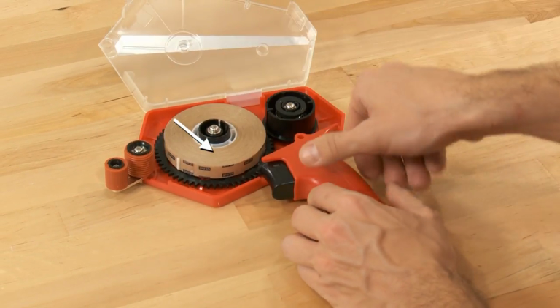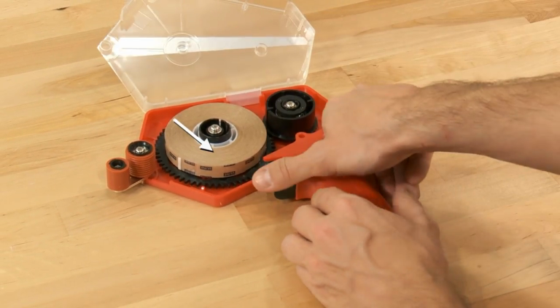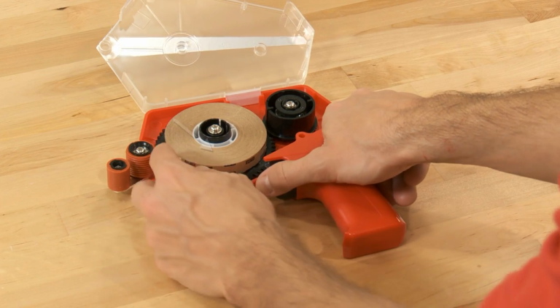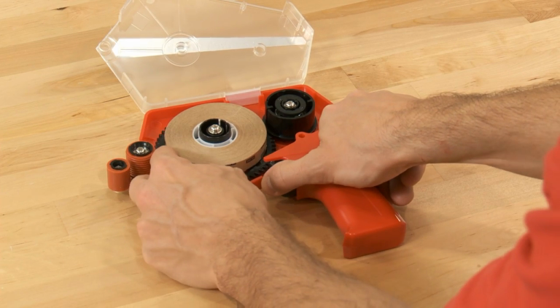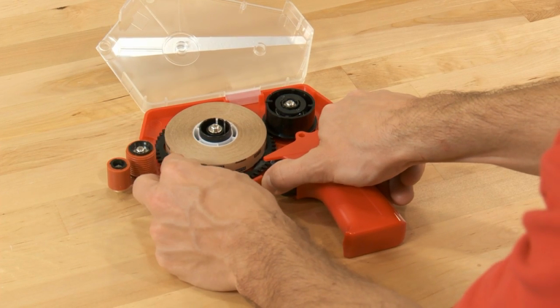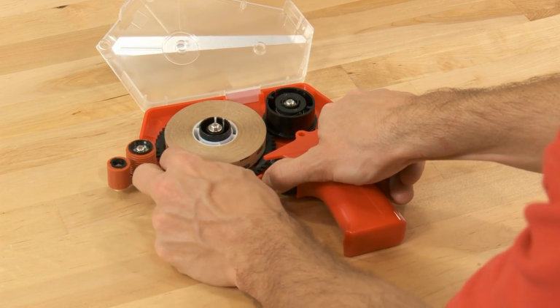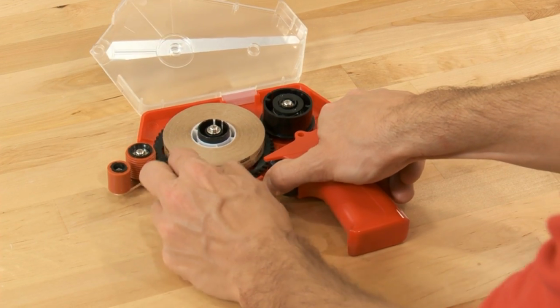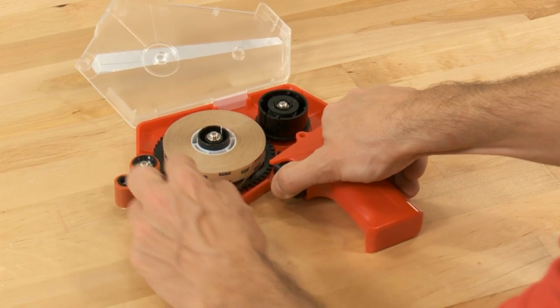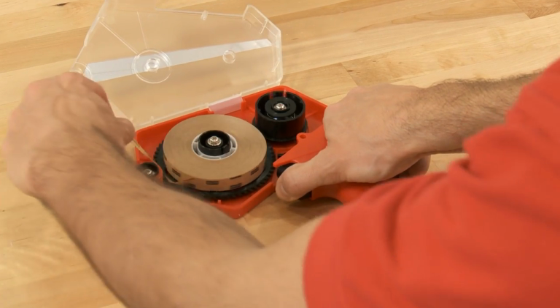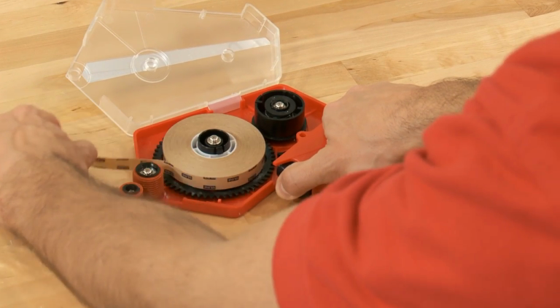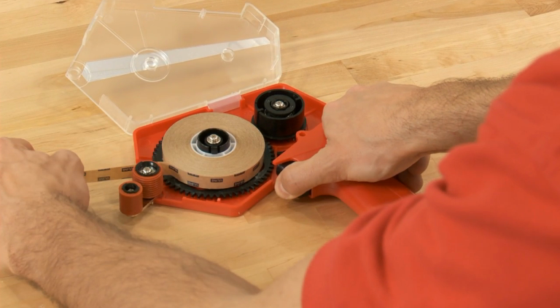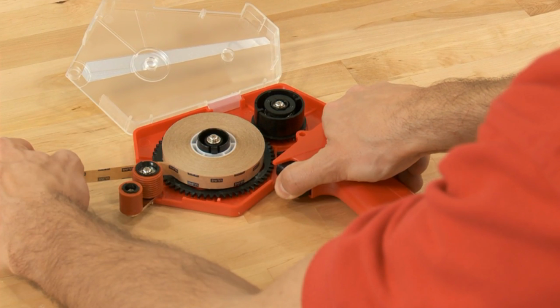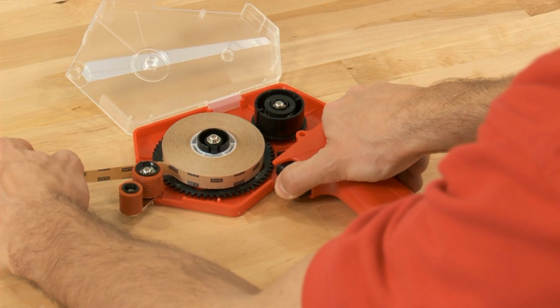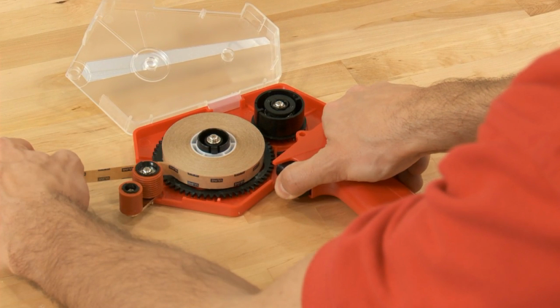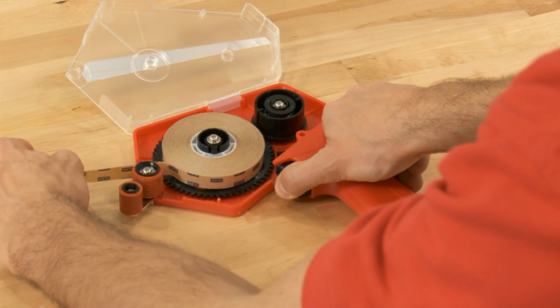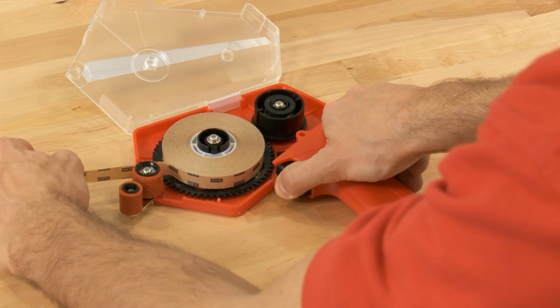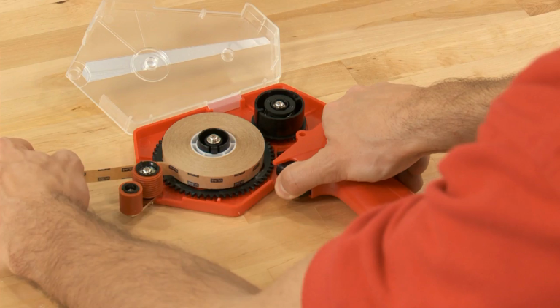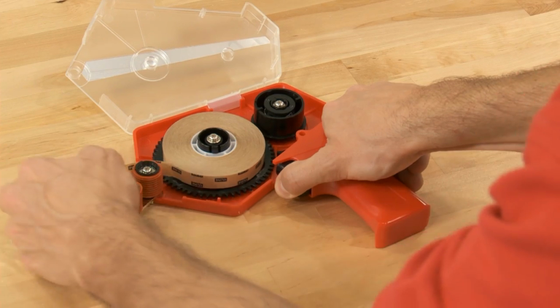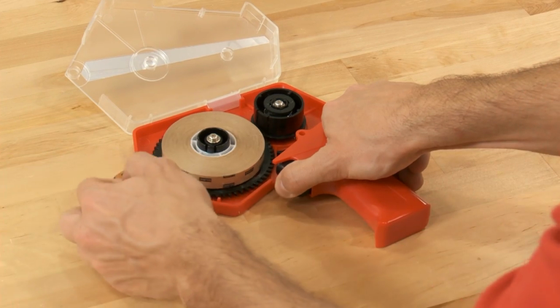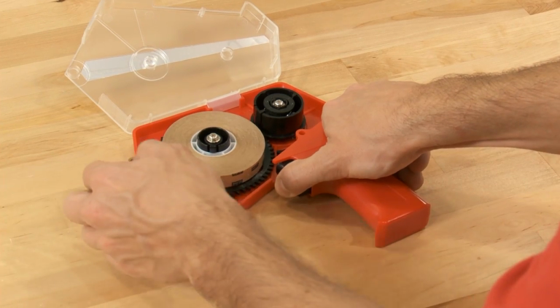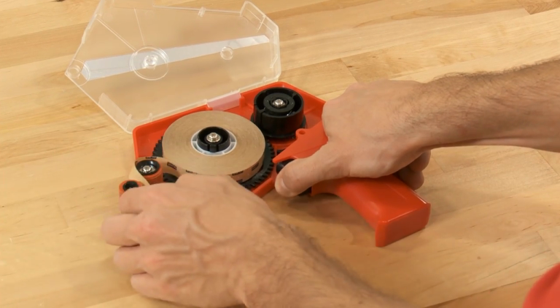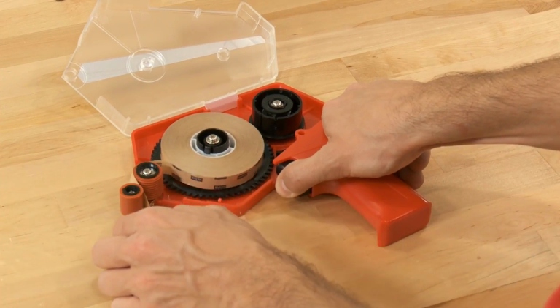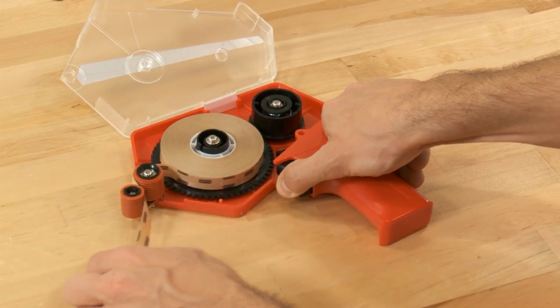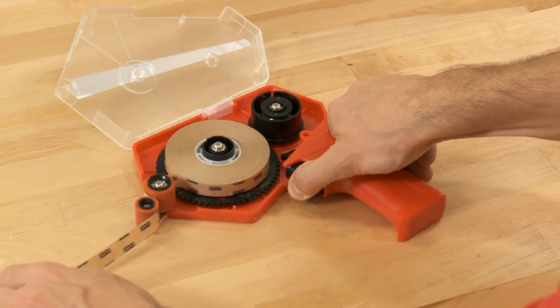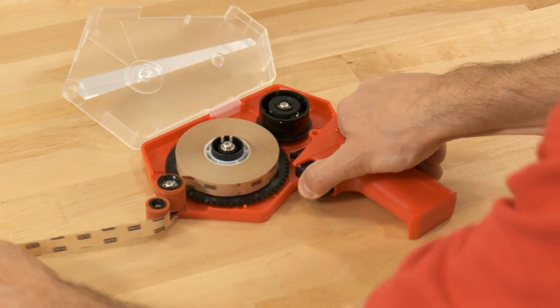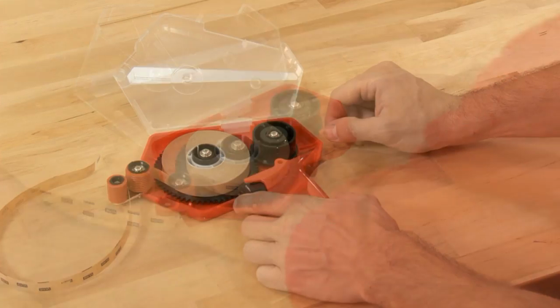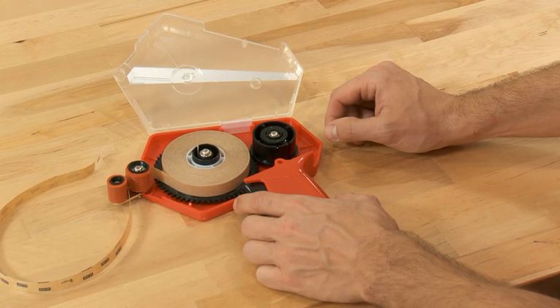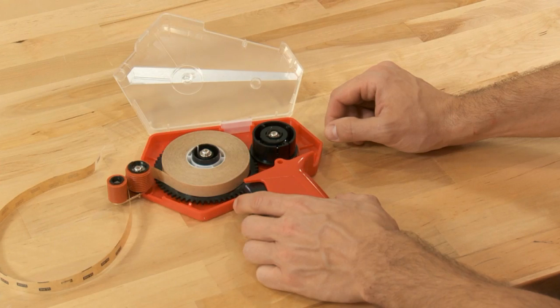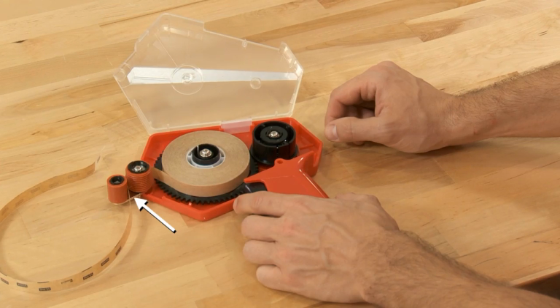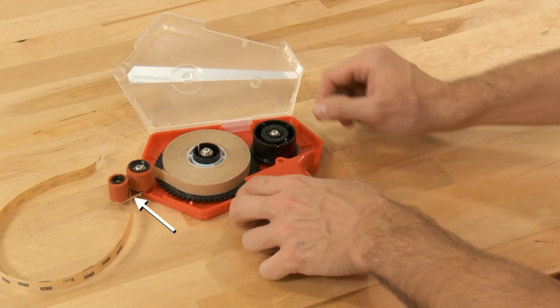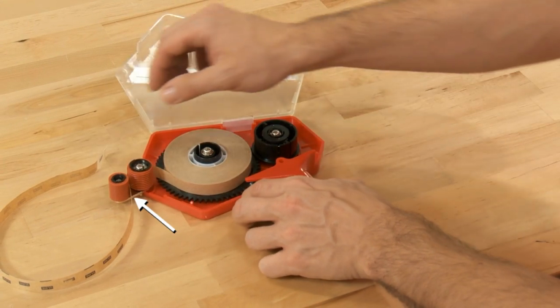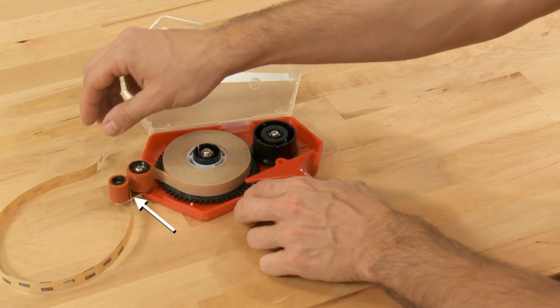Hold down the trigger and thread the tape leader up over the roller closest to the hub and down in between the first and second roller. Stop the end of the leader at the second roller.